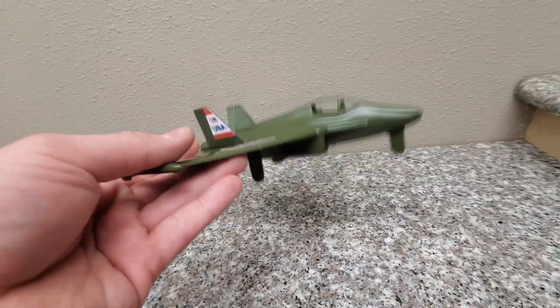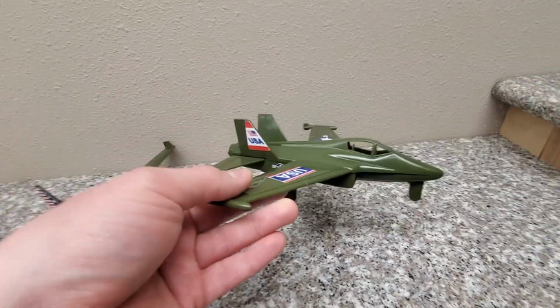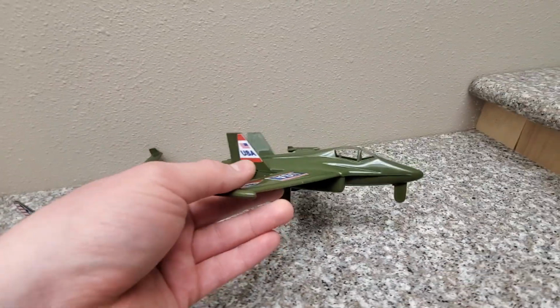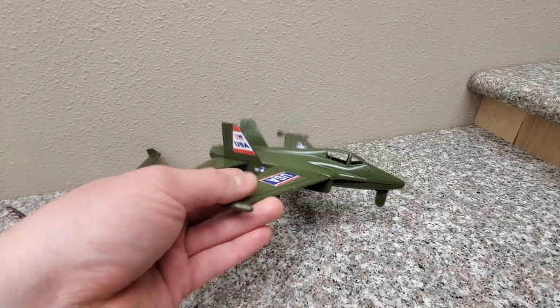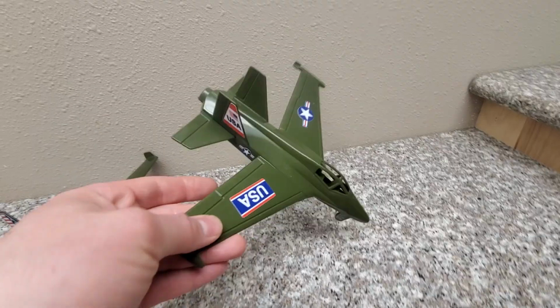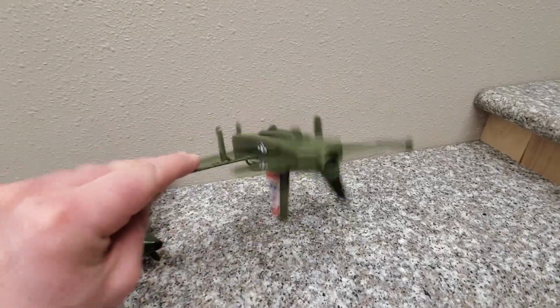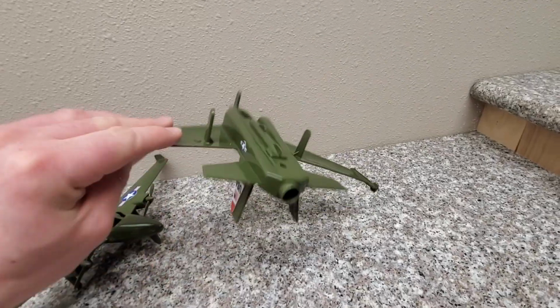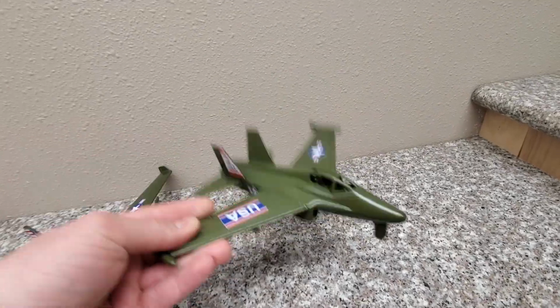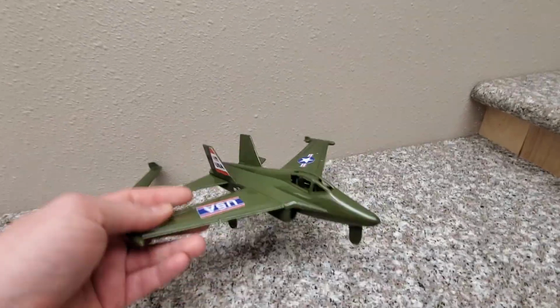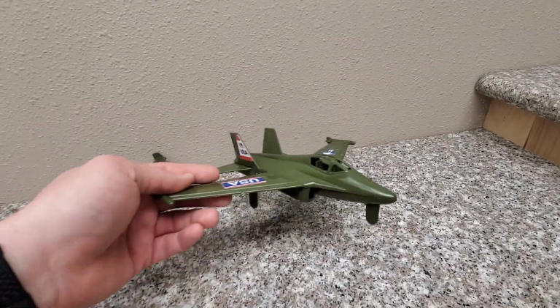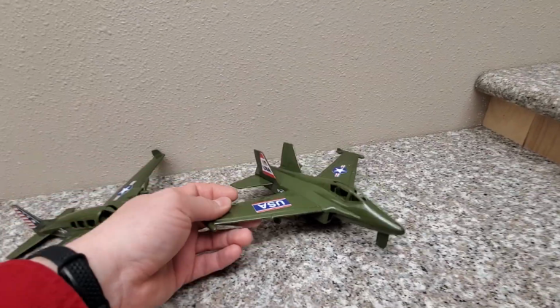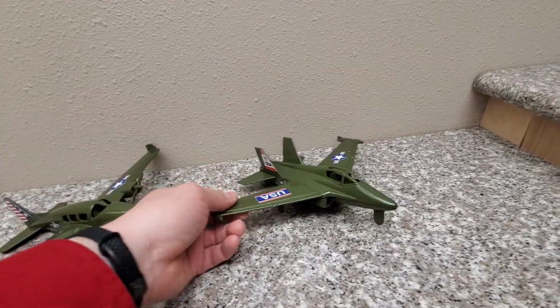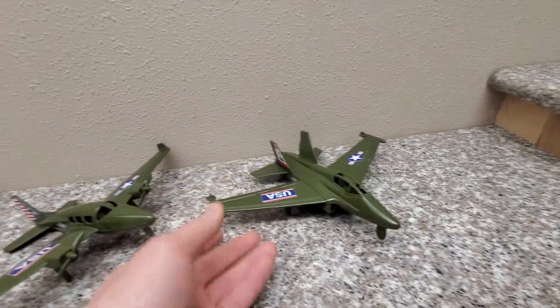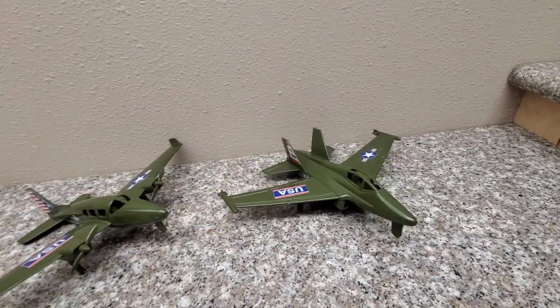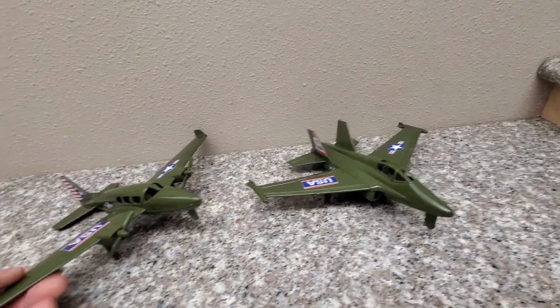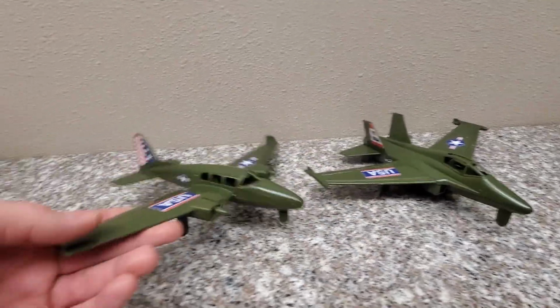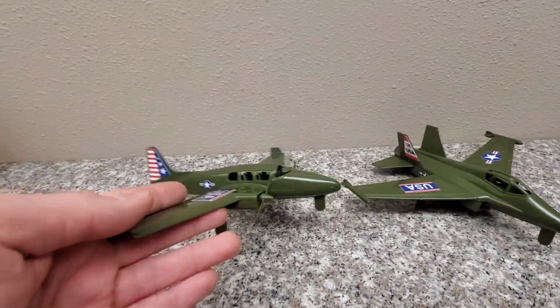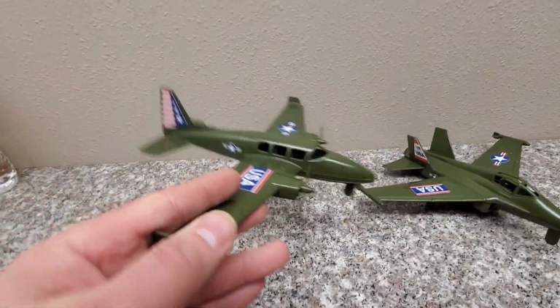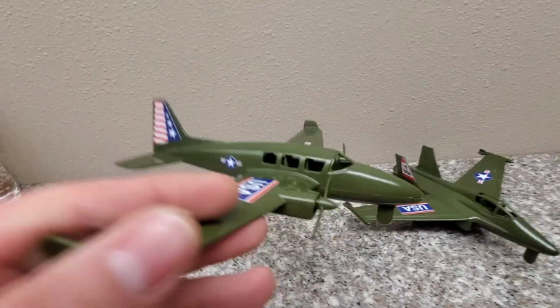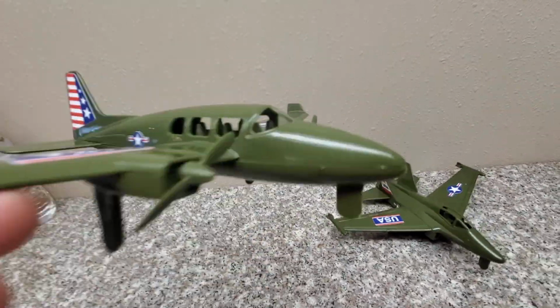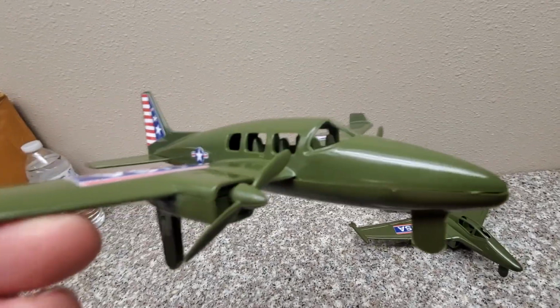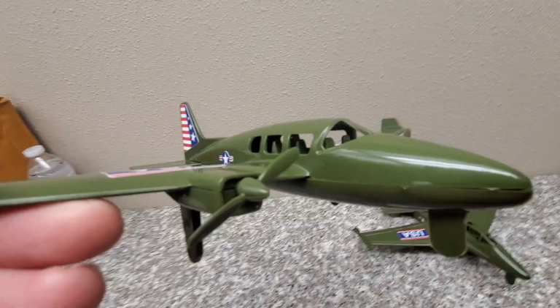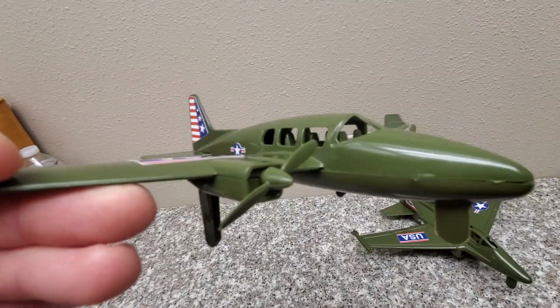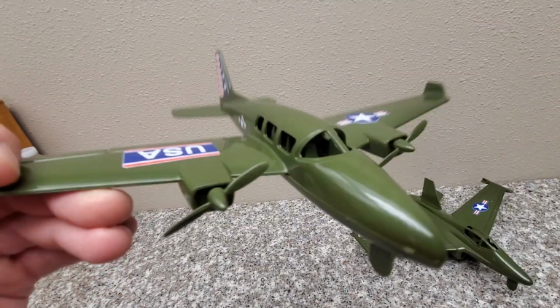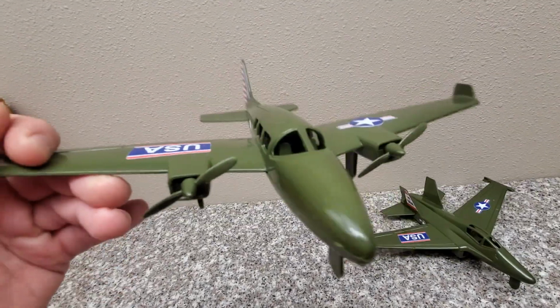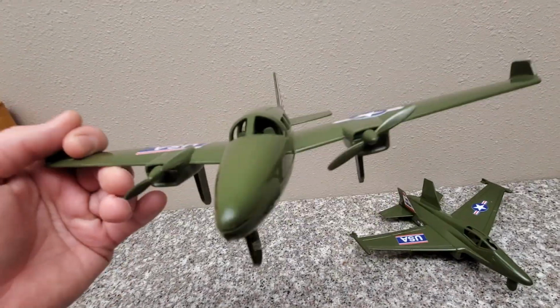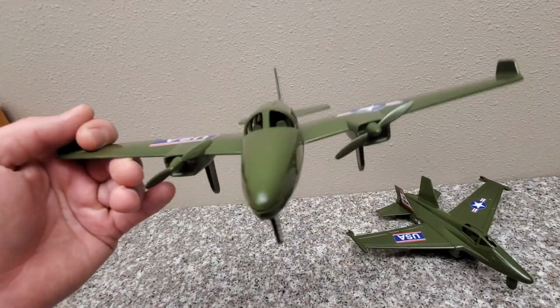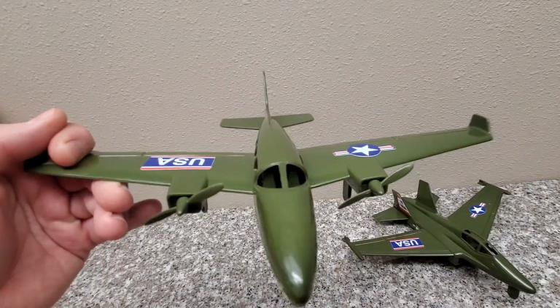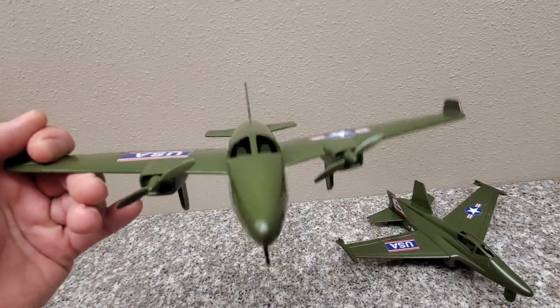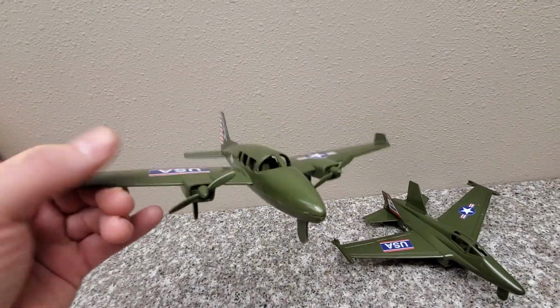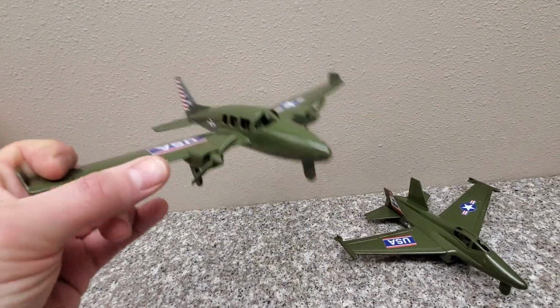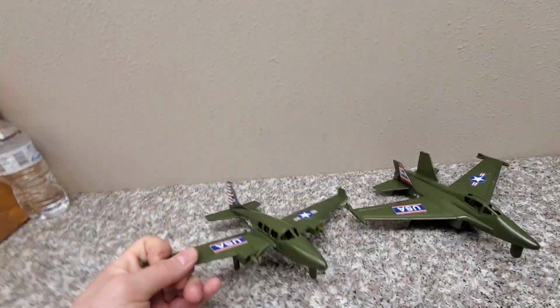Comes with all these stickers which you can put on or leave off if you just like the plane green. Then we have the passenger plane — lots of seats in there, with room for a pilot and a co-pilot.